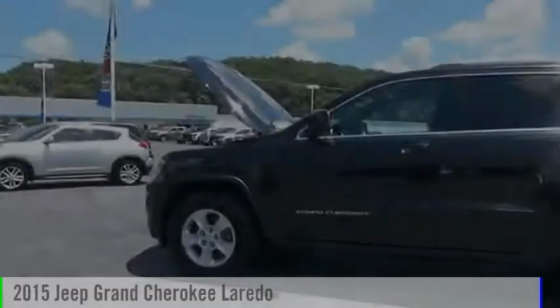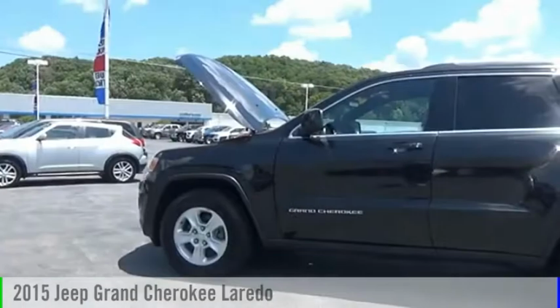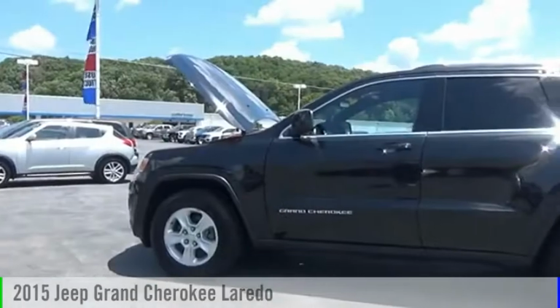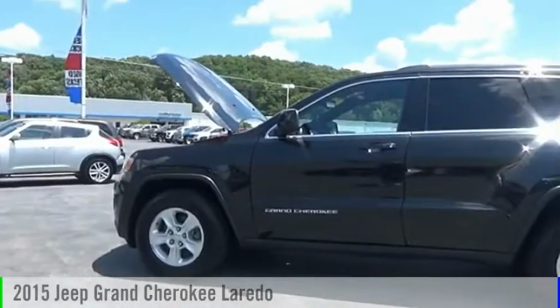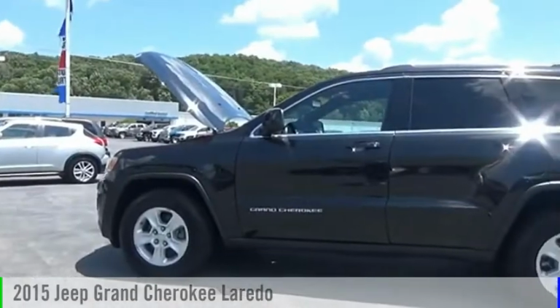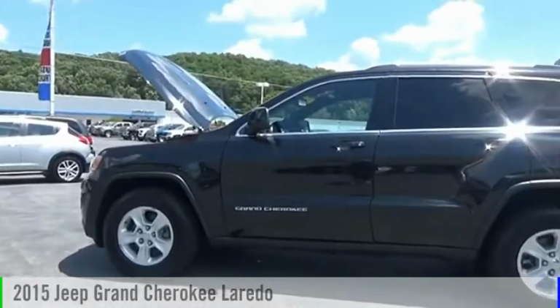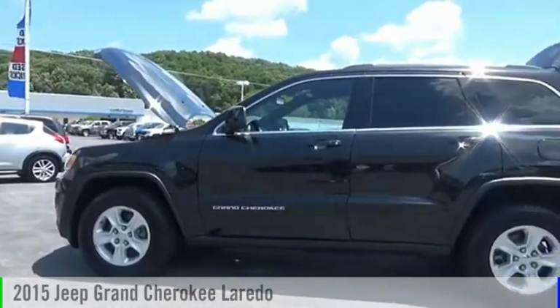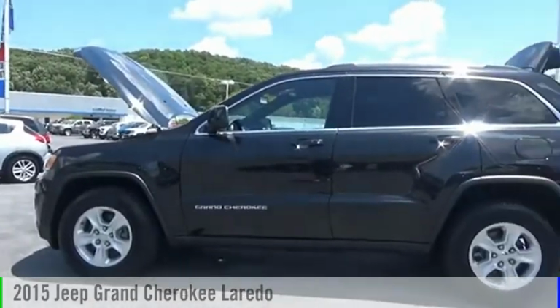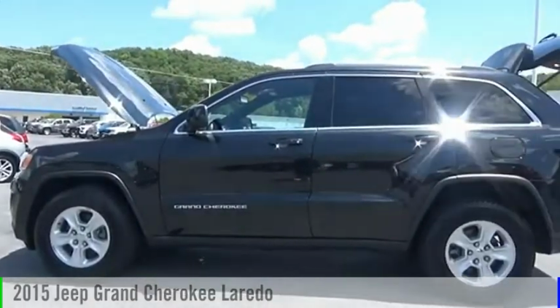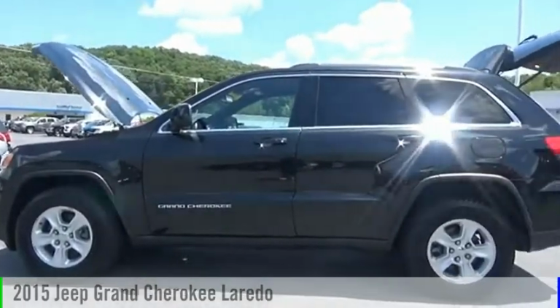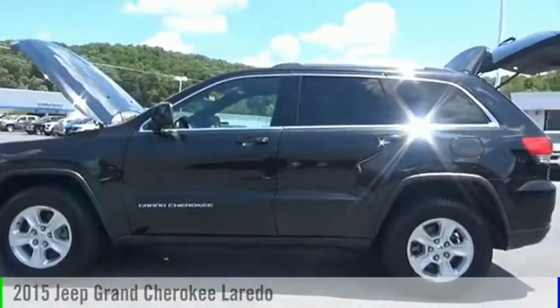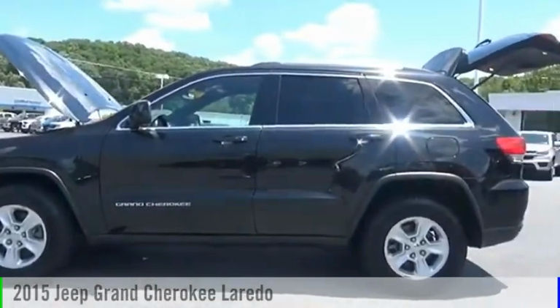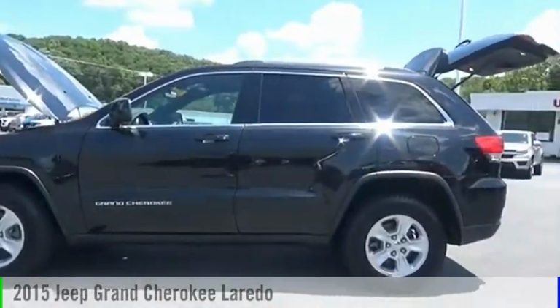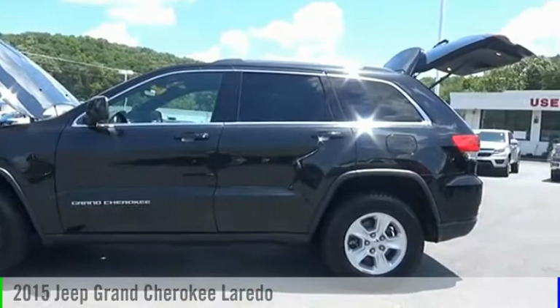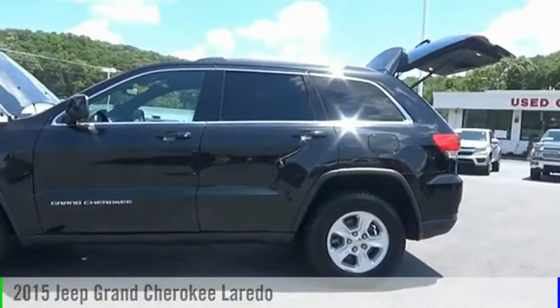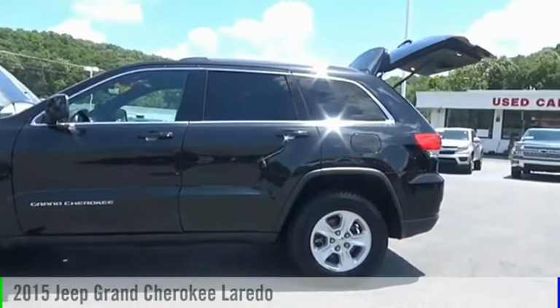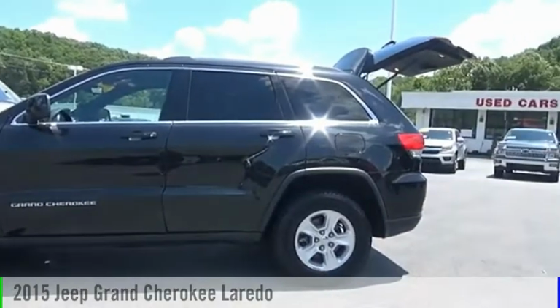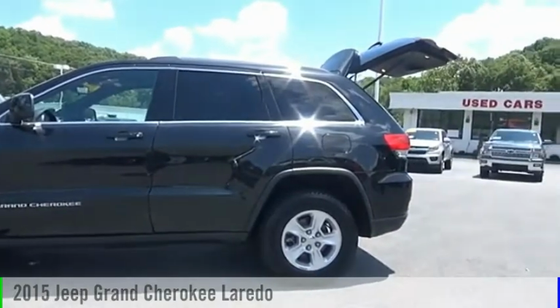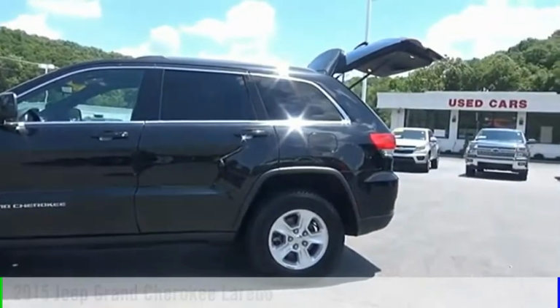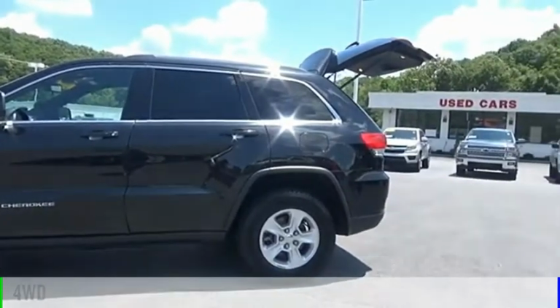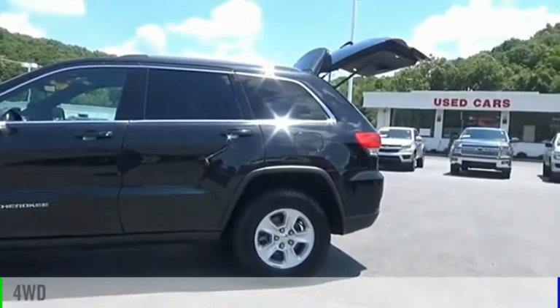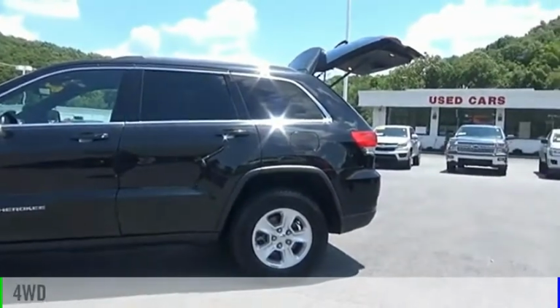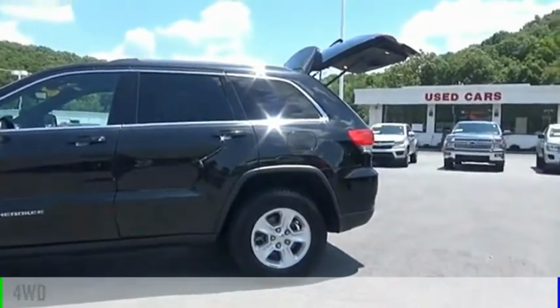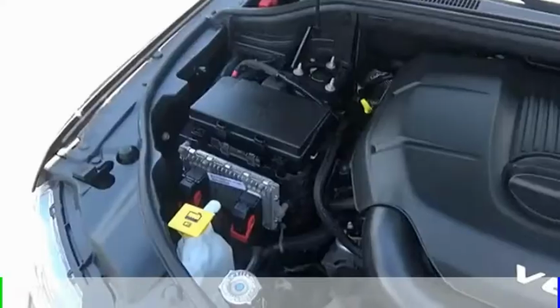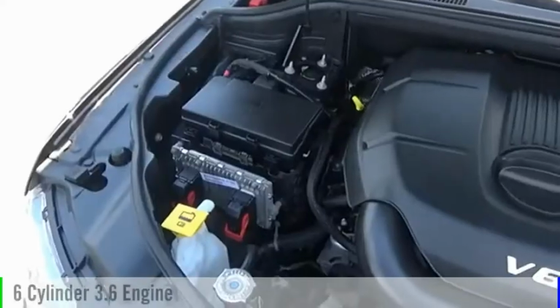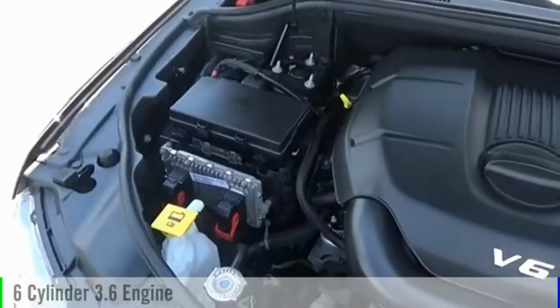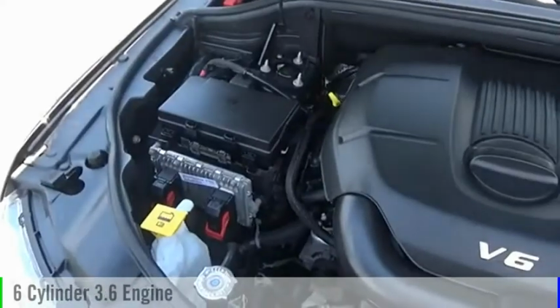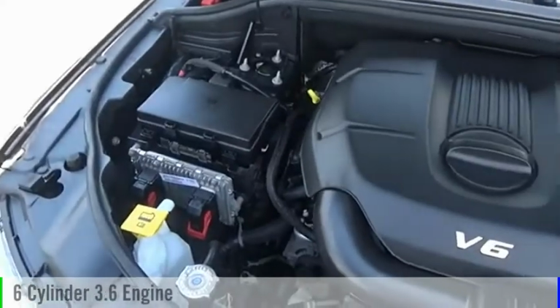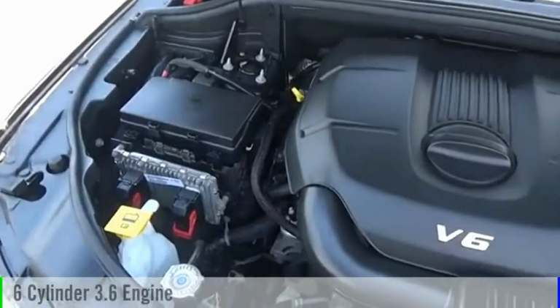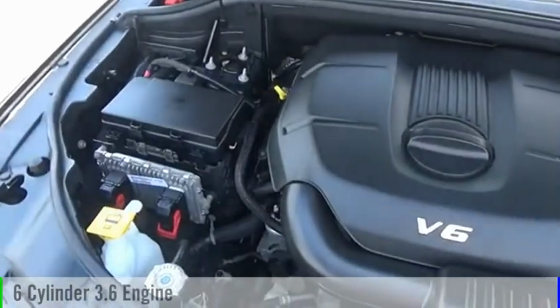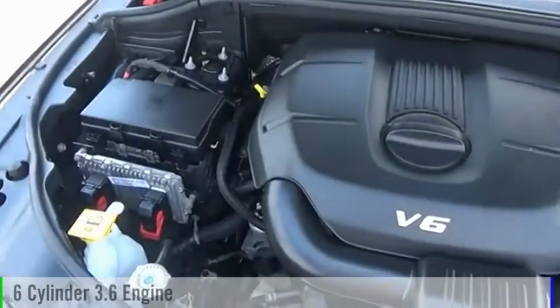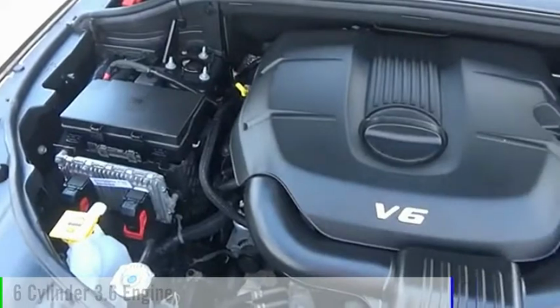You are going to love this 2015 Grand Cherokee. This vehicle is powered by a 4-wheel drive, 6-cylinder, 3.6-liter engine.